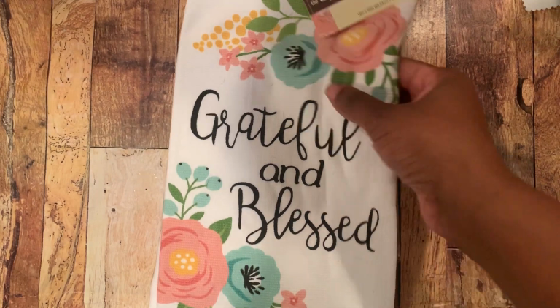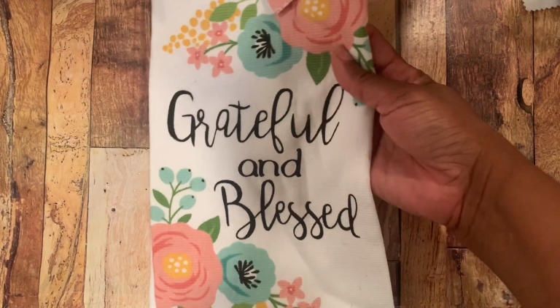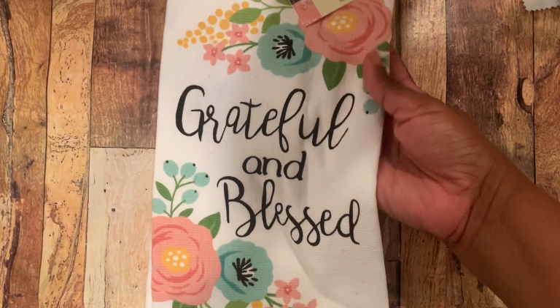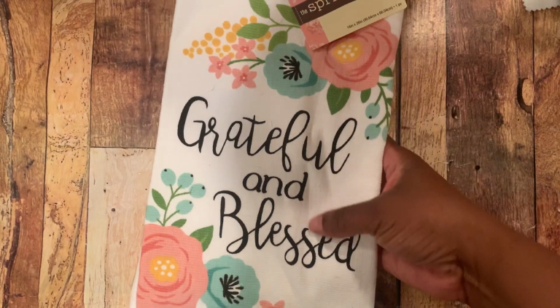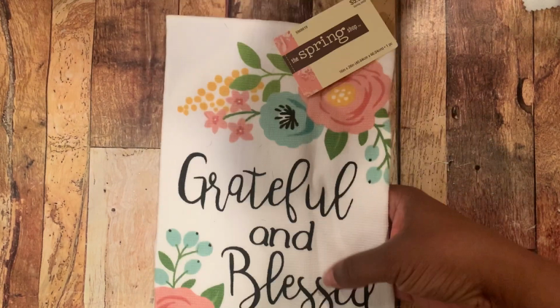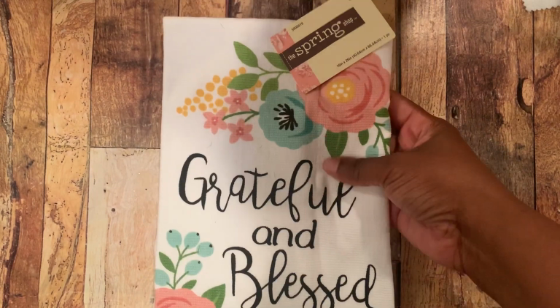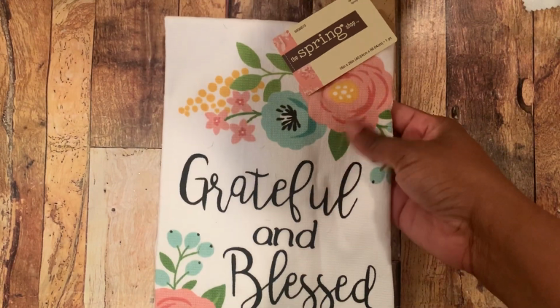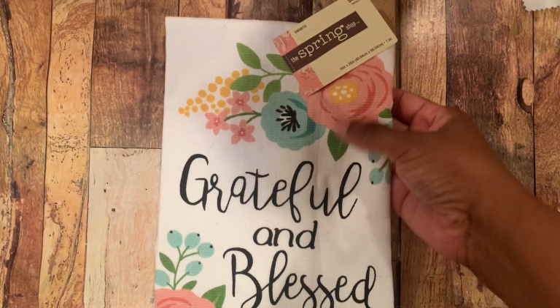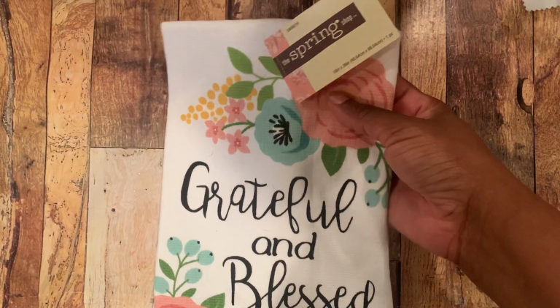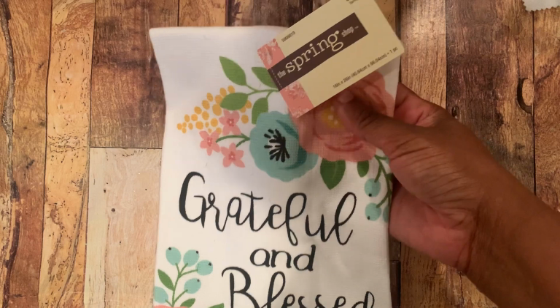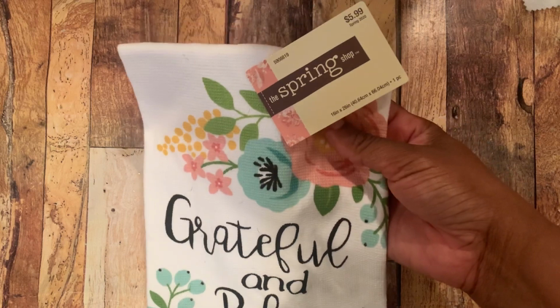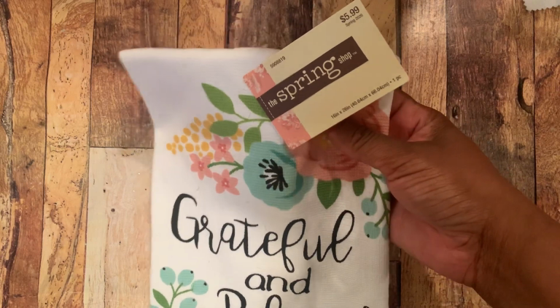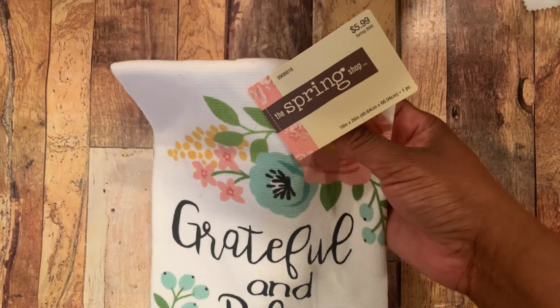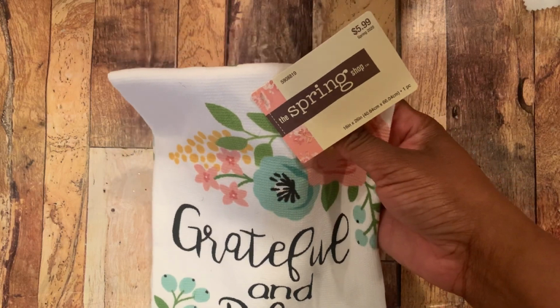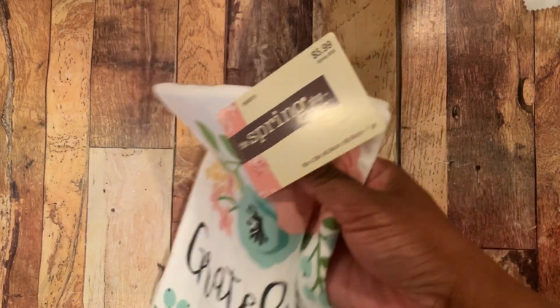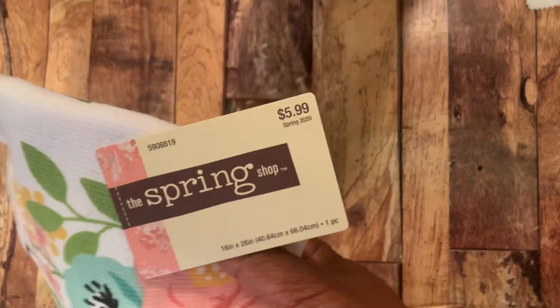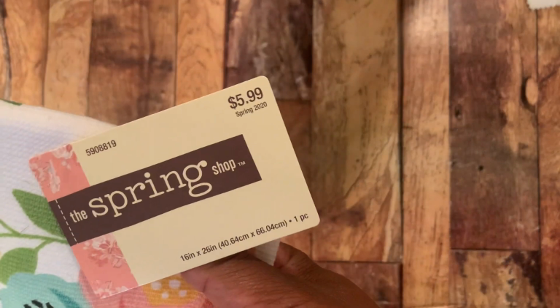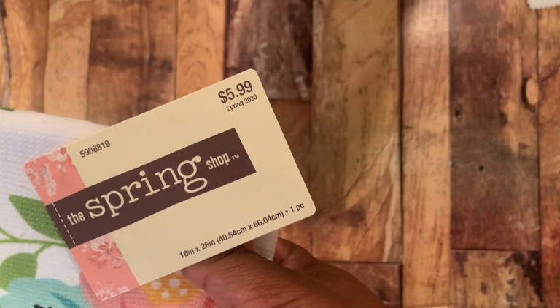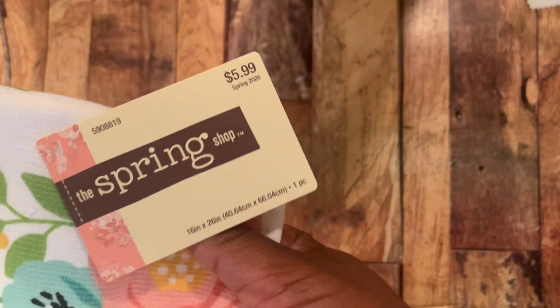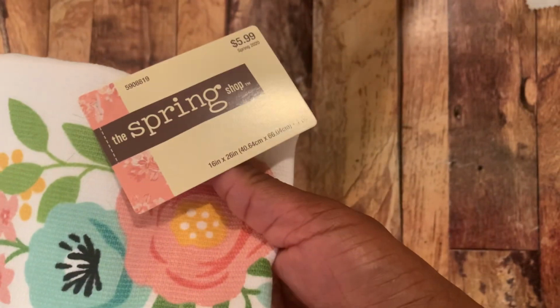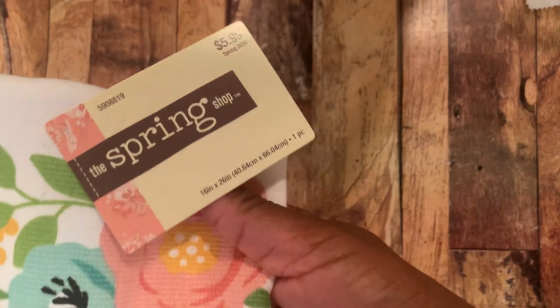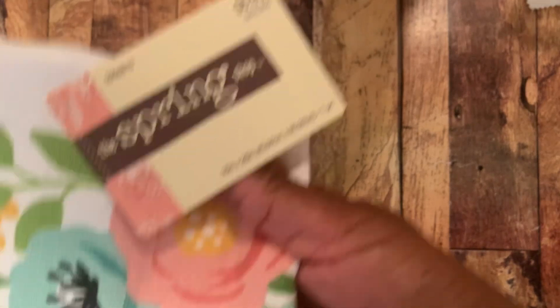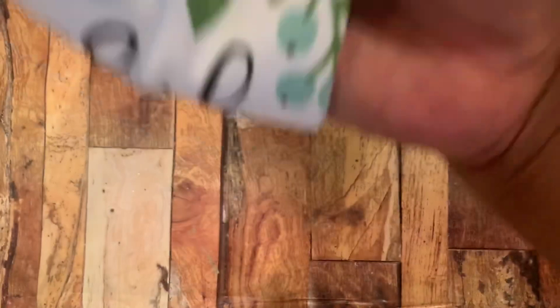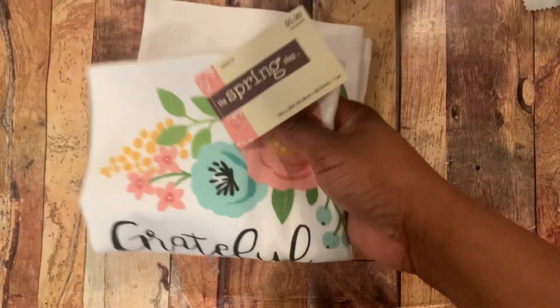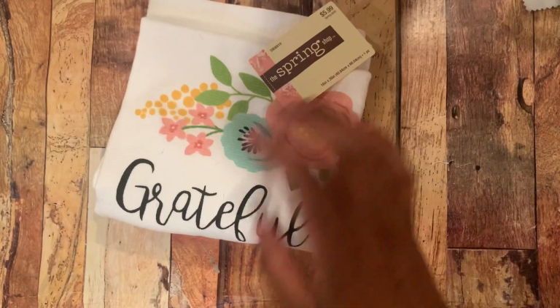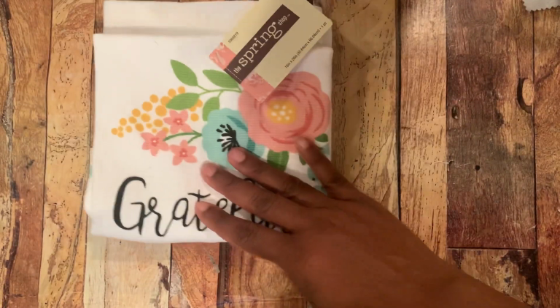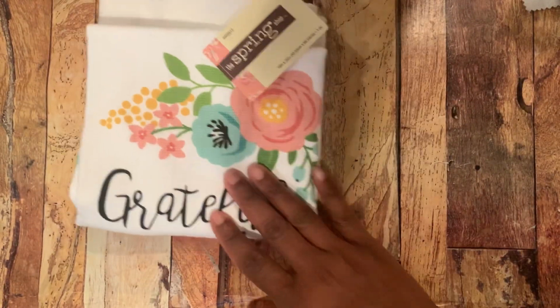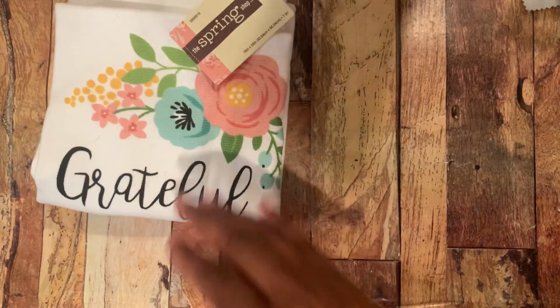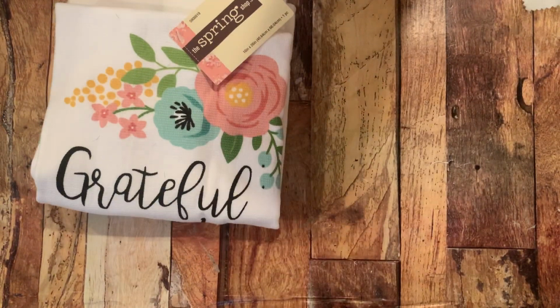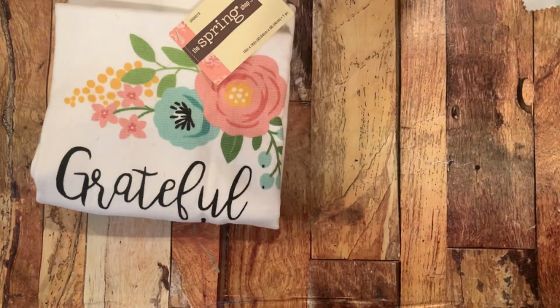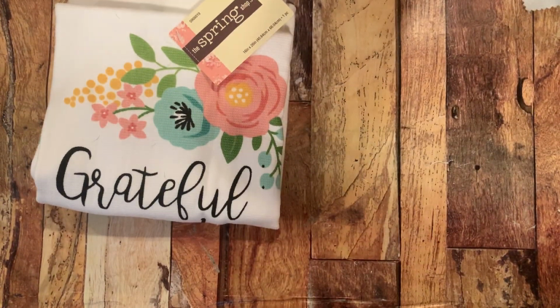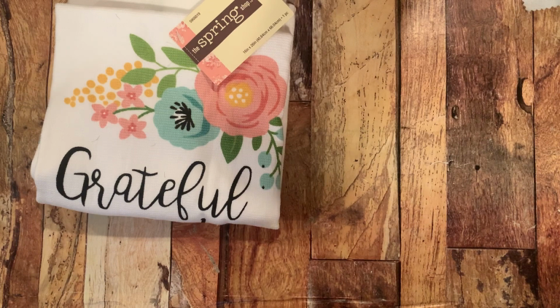It says 'grateful and blessed' and I just really liked the way this looks — it's super pretty. This was in the spring shop. It was regular $5.99 and all the spring shop stuff was 50% off, so I went on and picked up that towel.